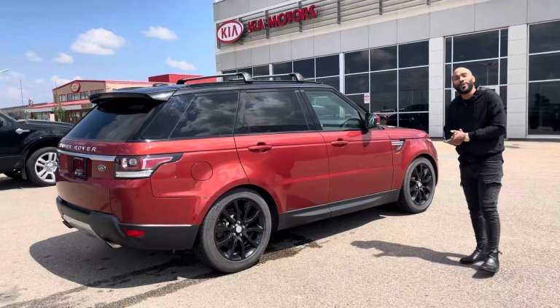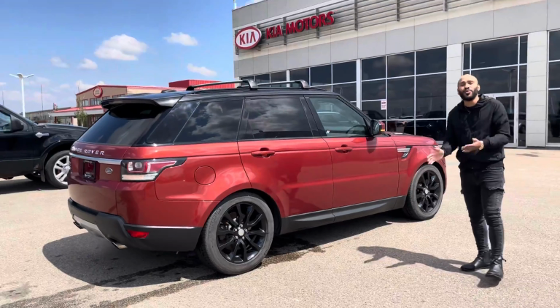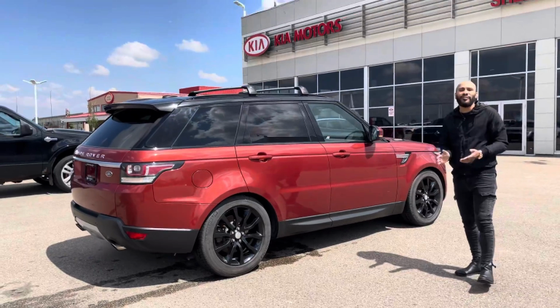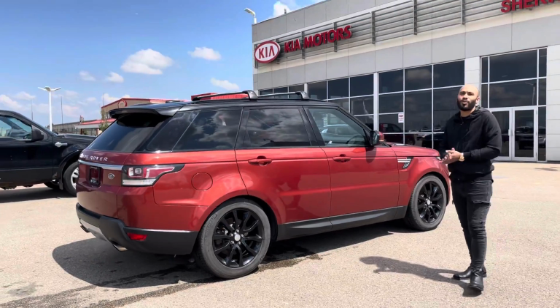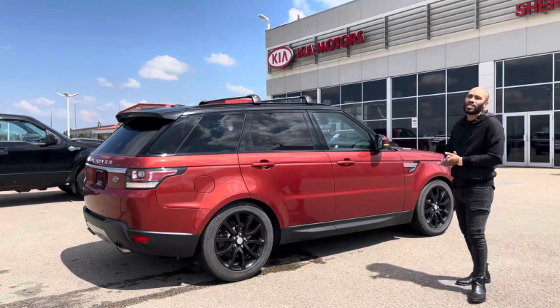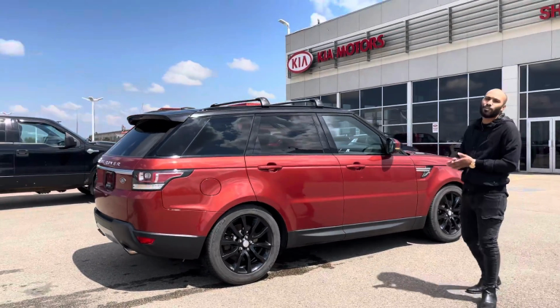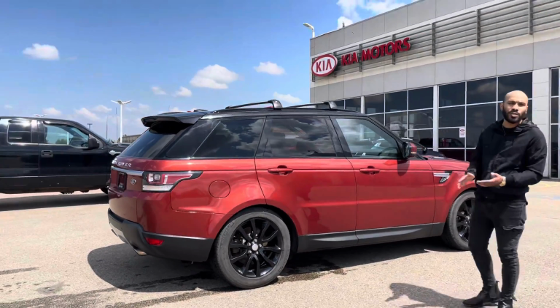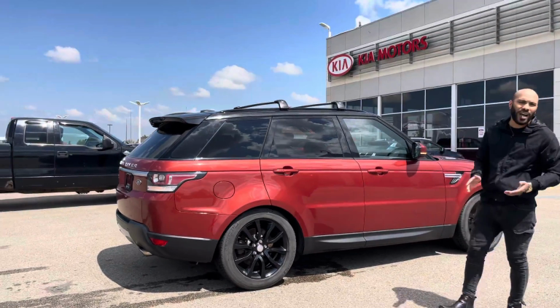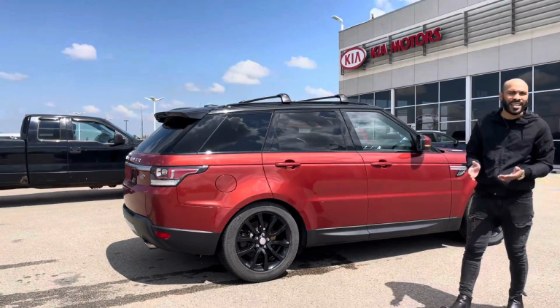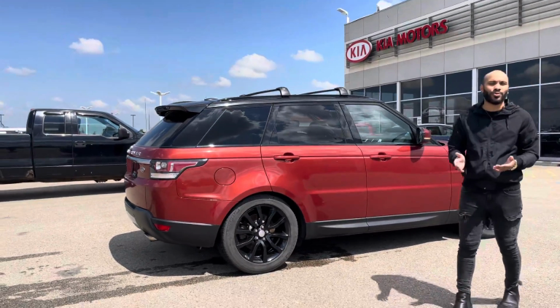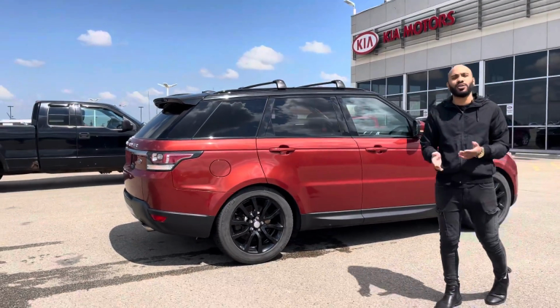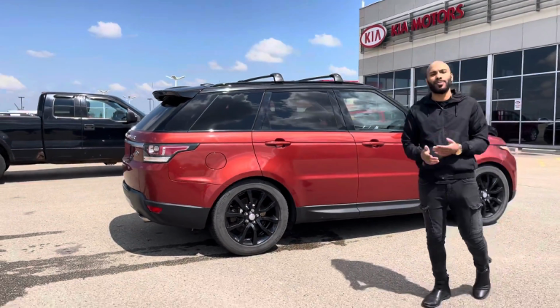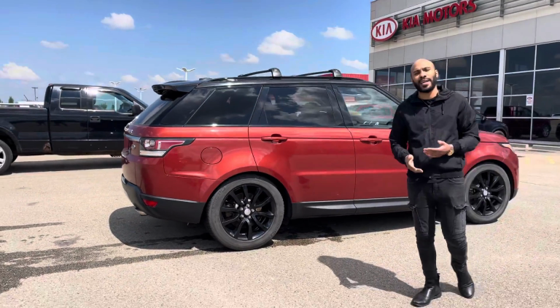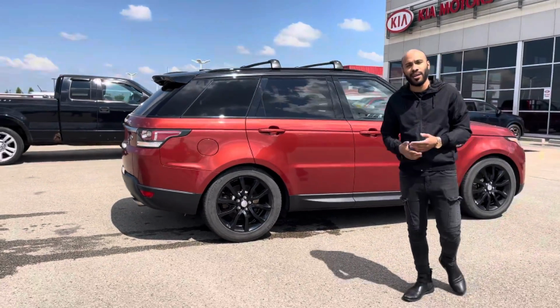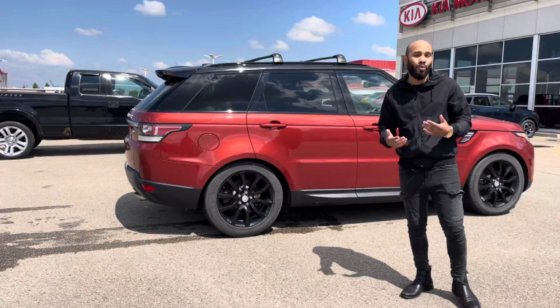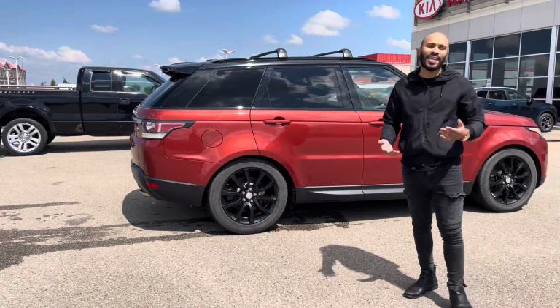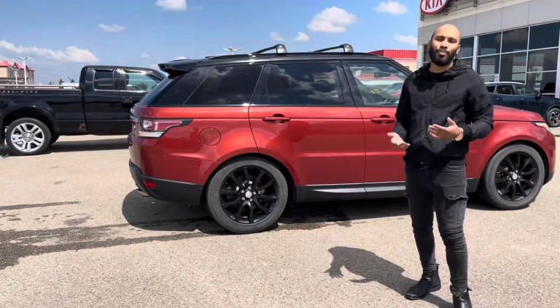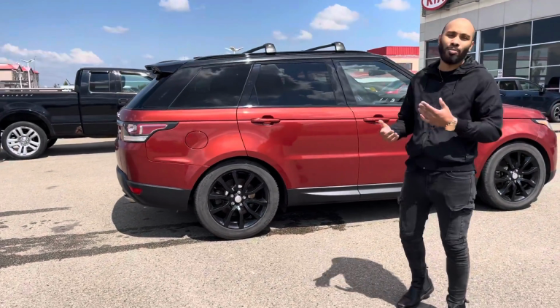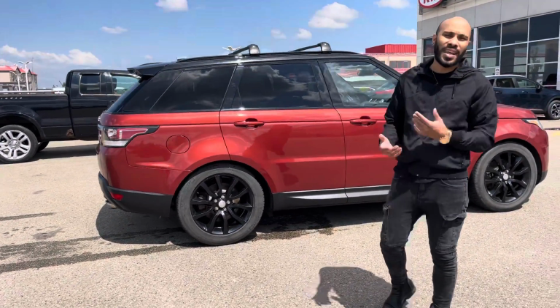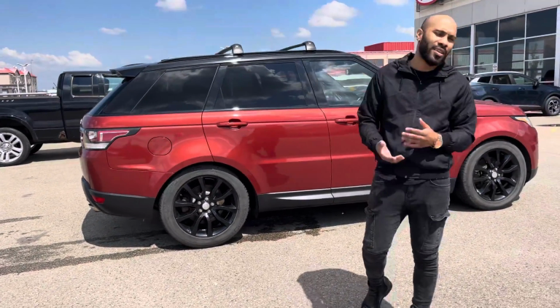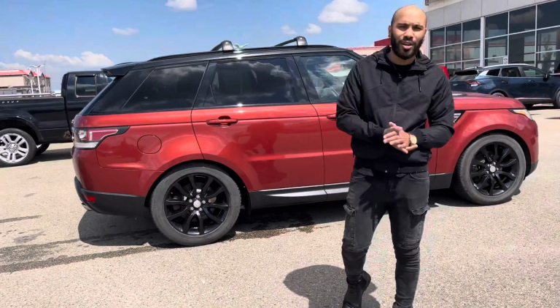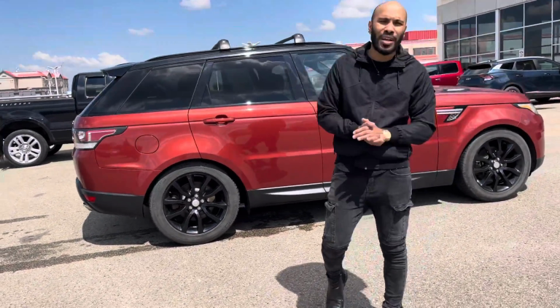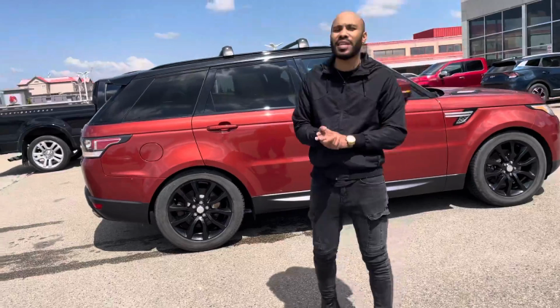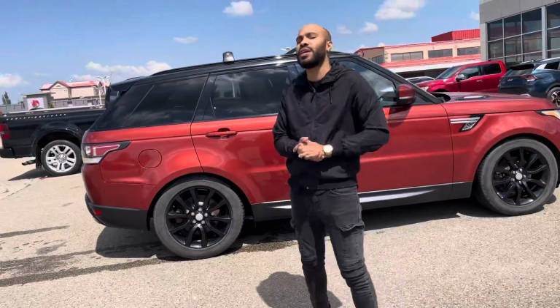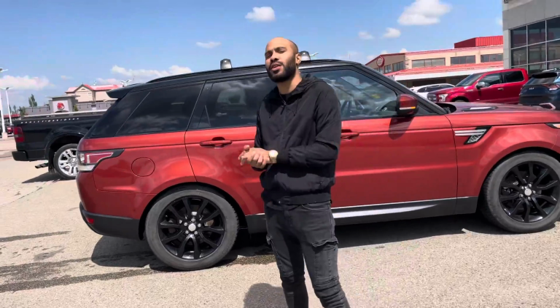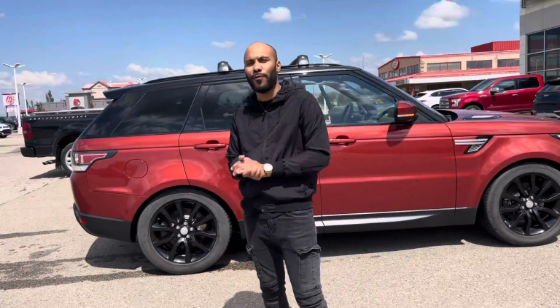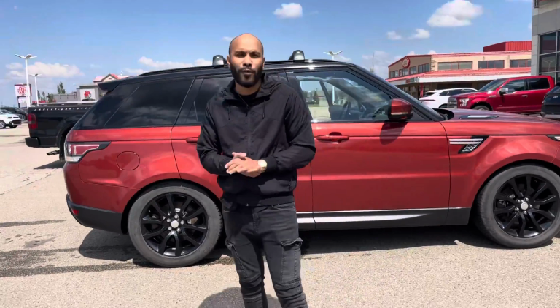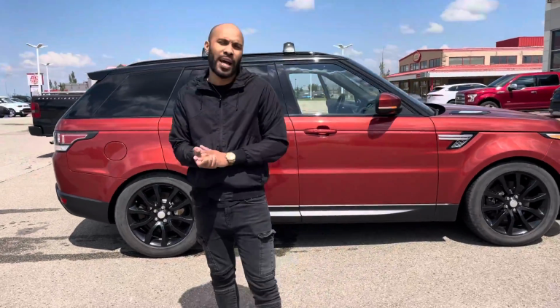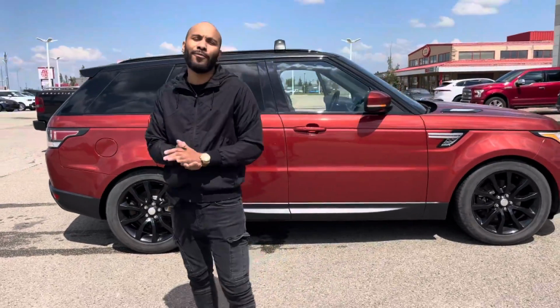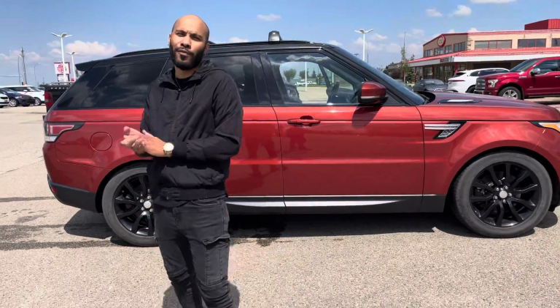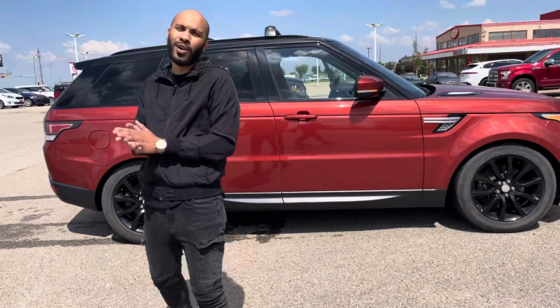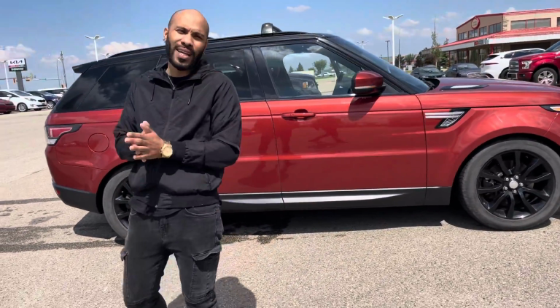So if you do have any questions, please do not hesitate to reach out to me. Once again, my name is Nathan. The number here is 780-449-4499.